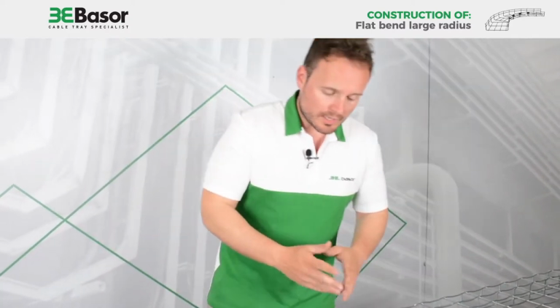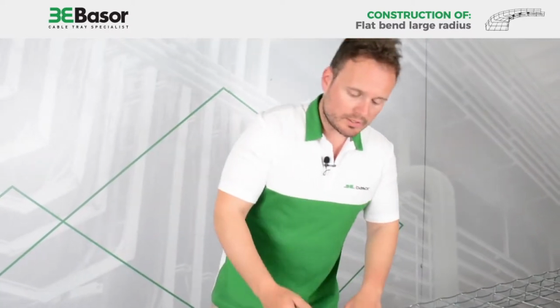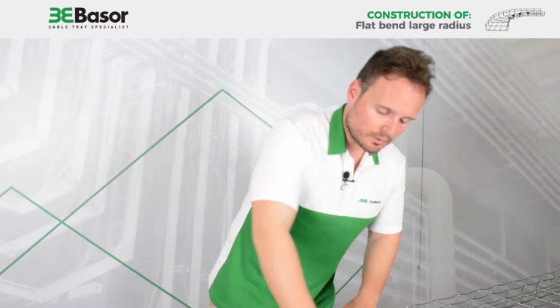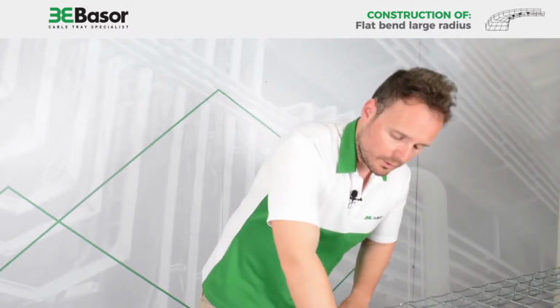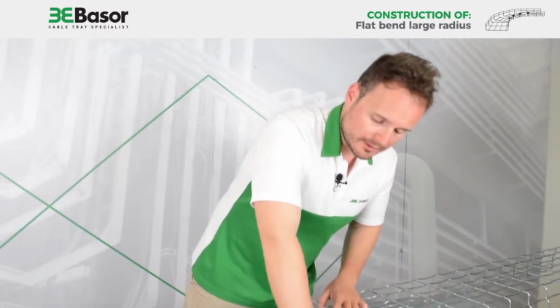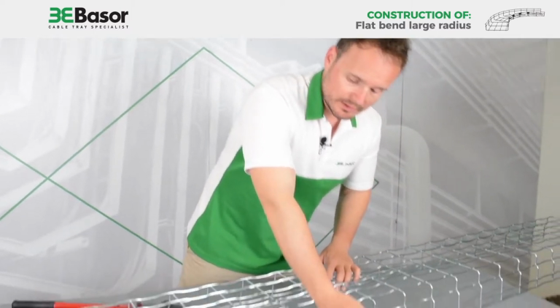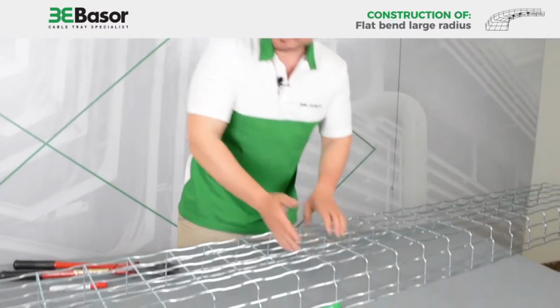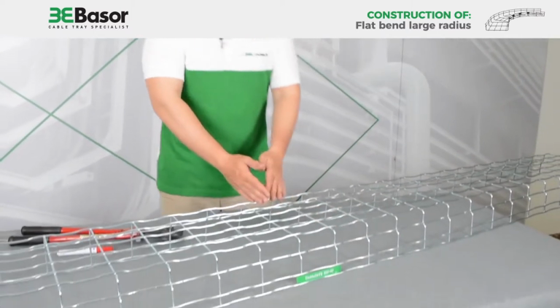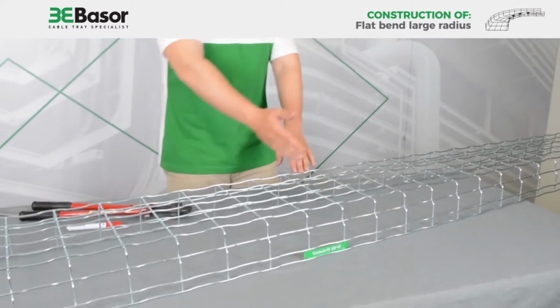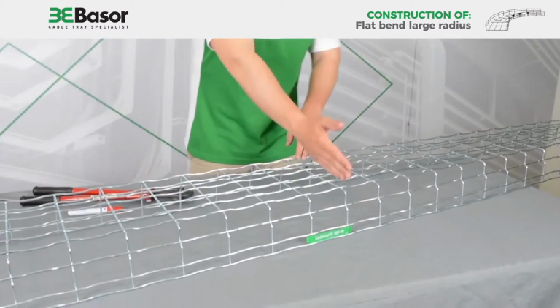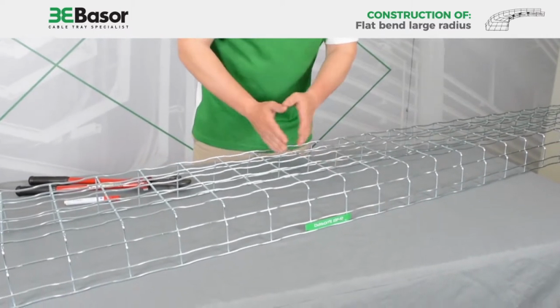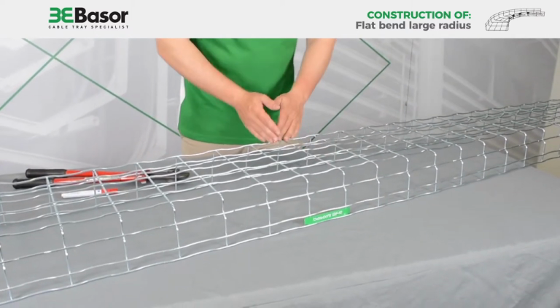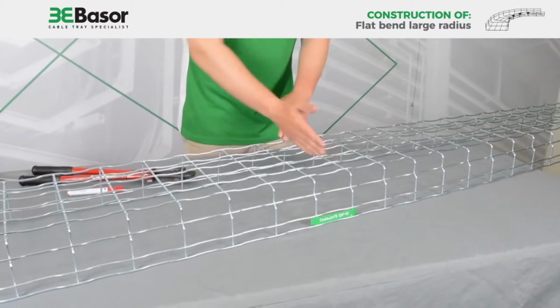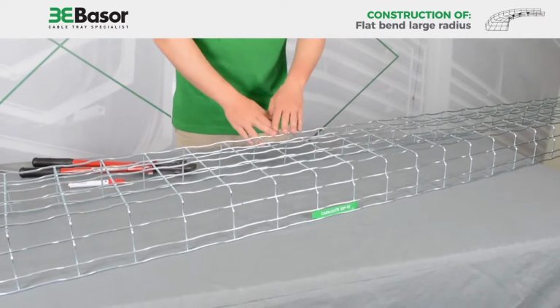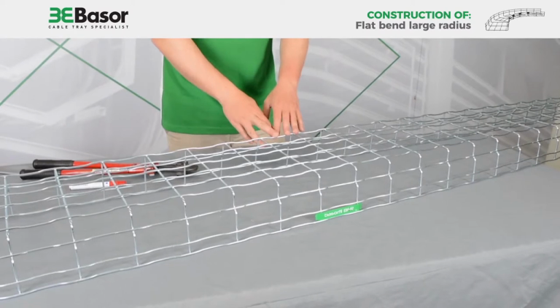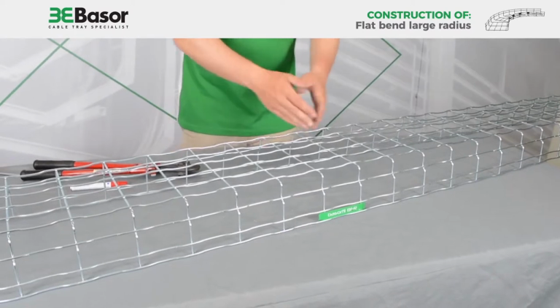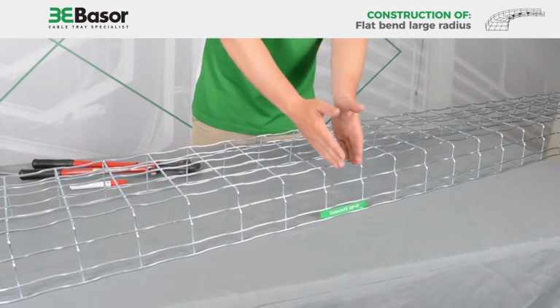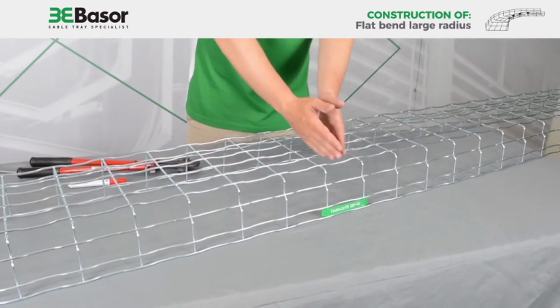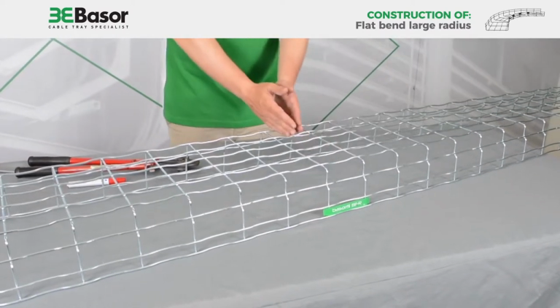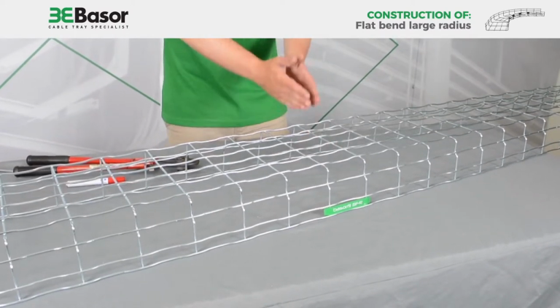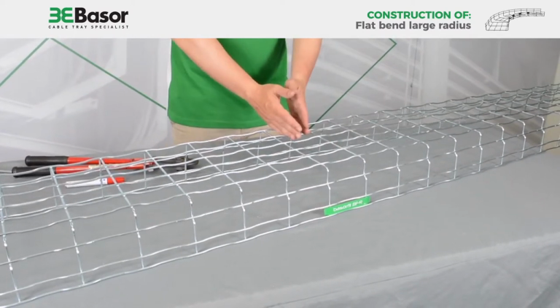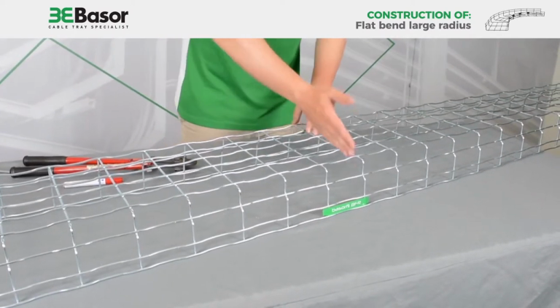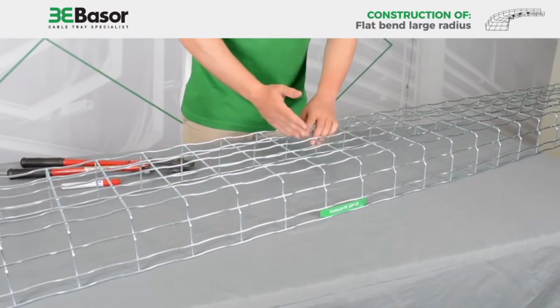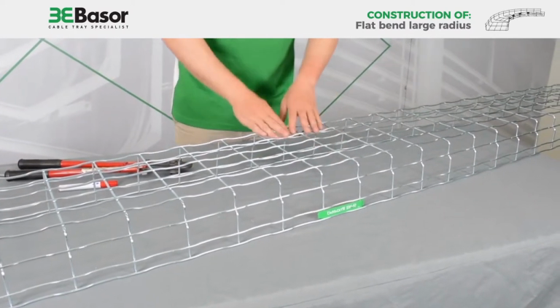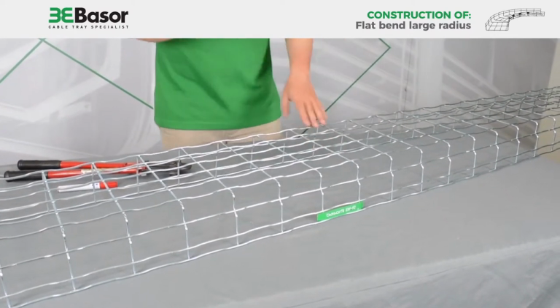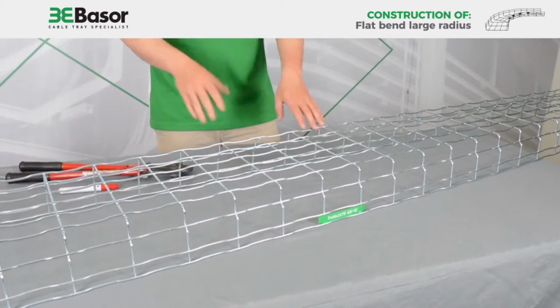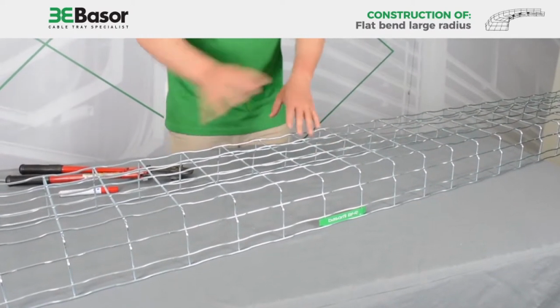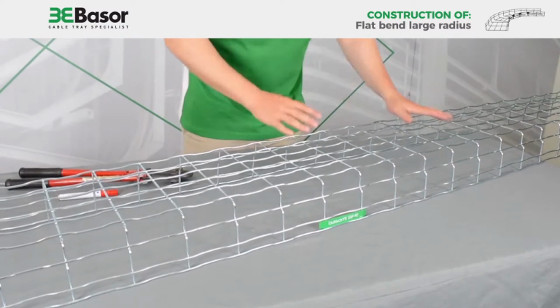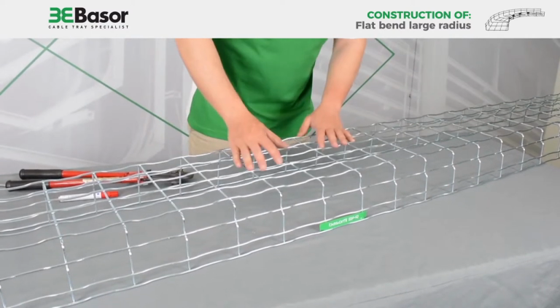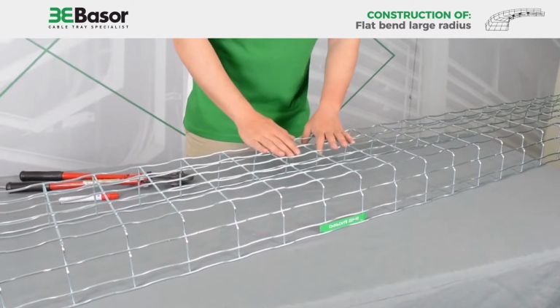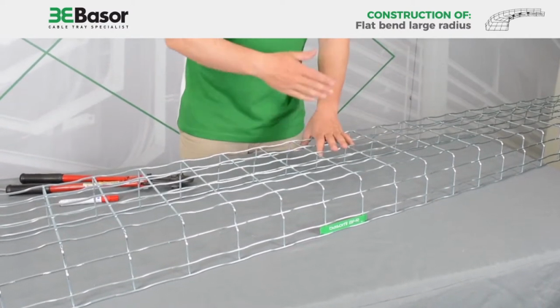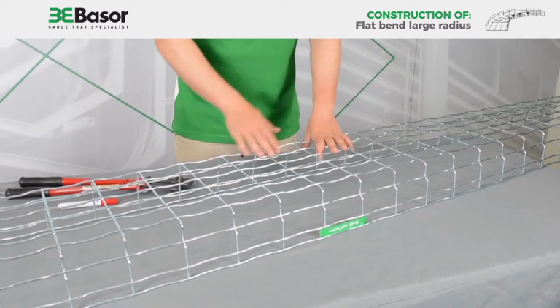As you can see, our brand is in the middle — it's at 50% of the cable tray. We are going to respect this line and cut around it.